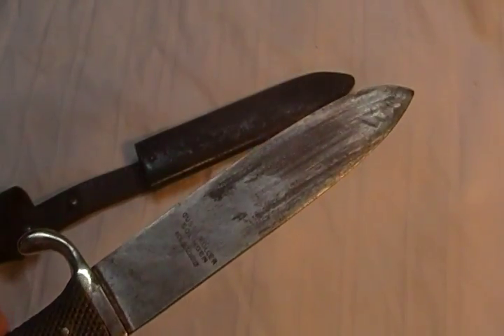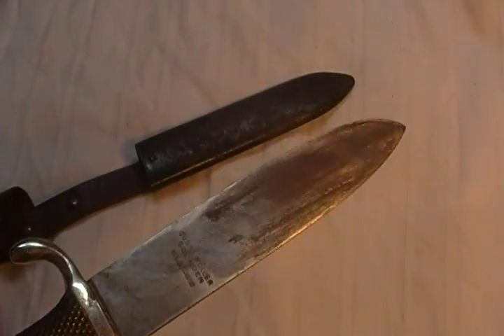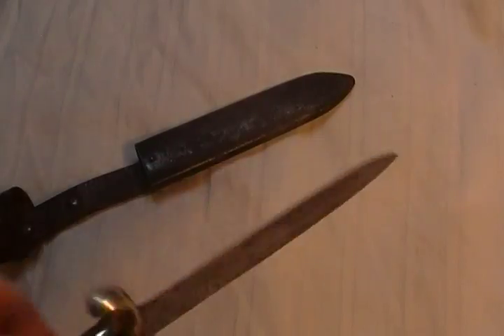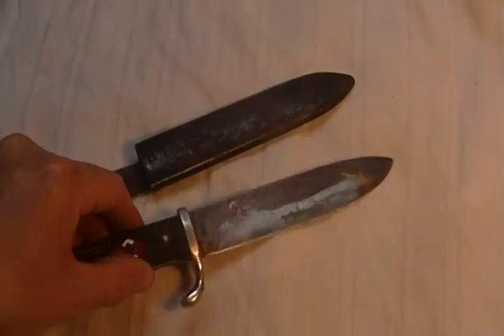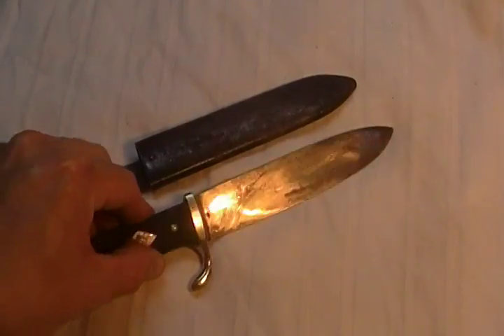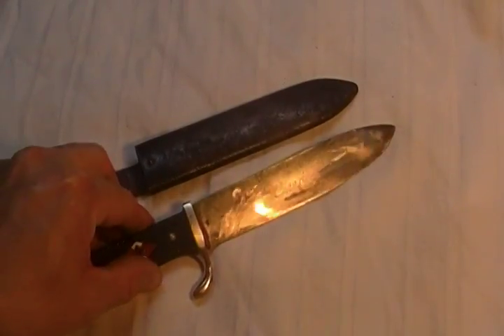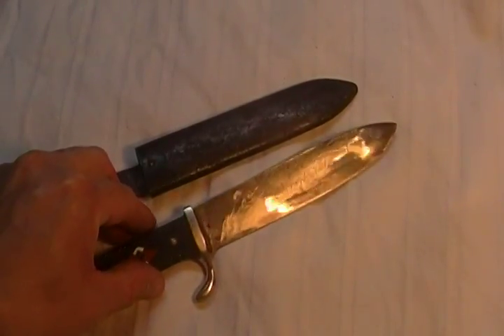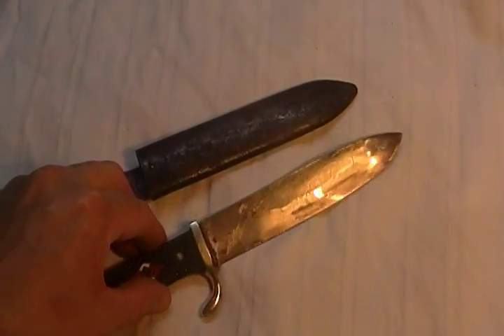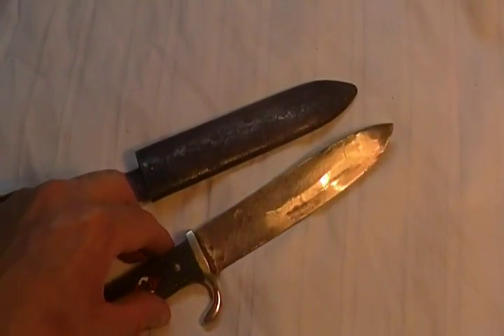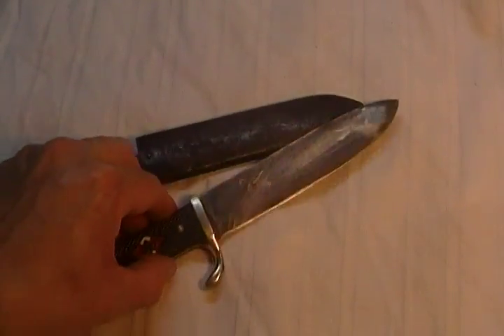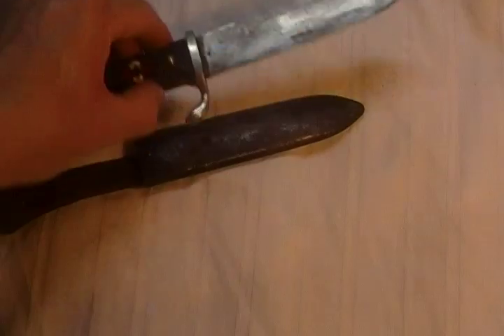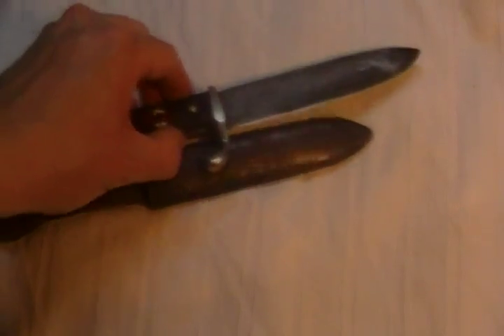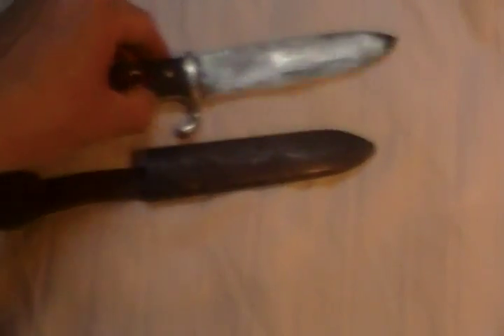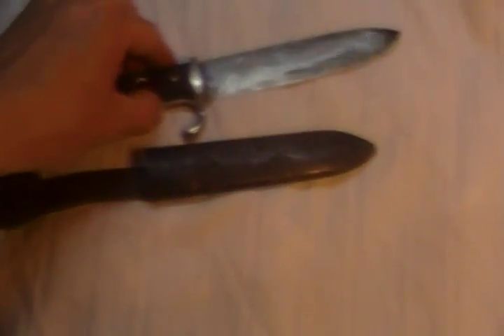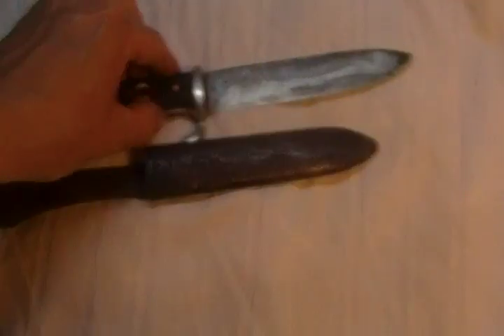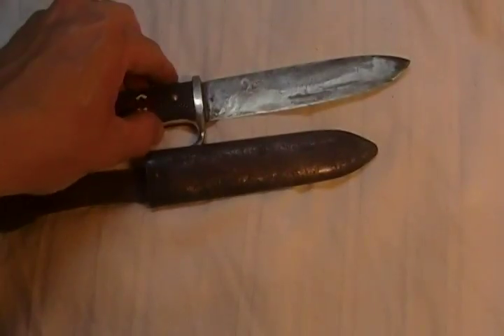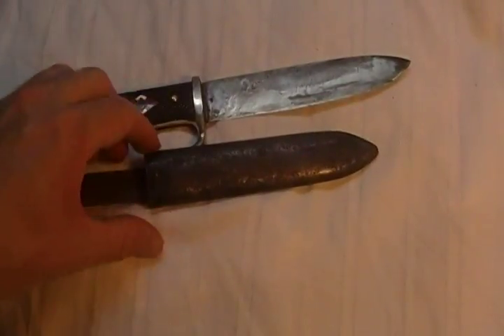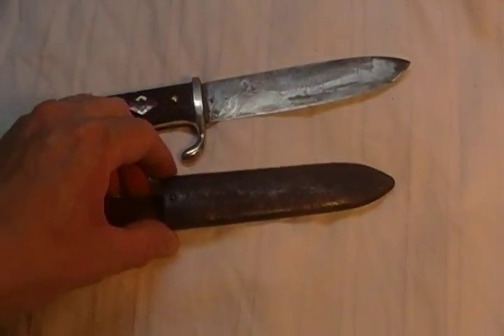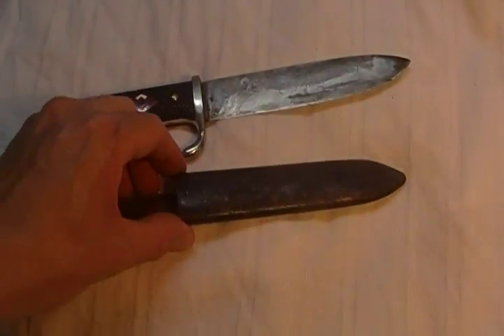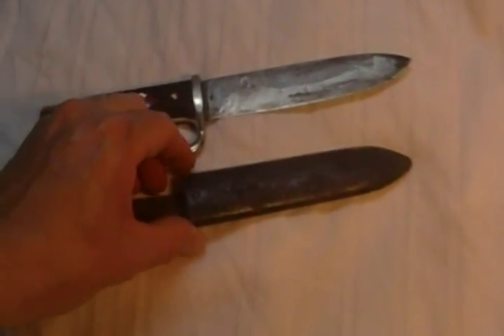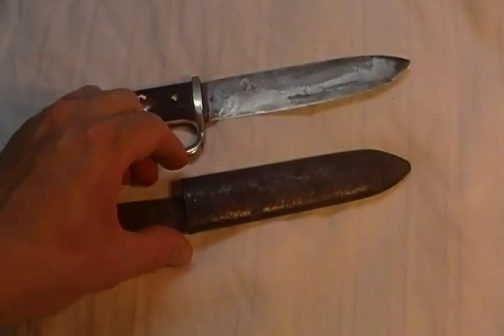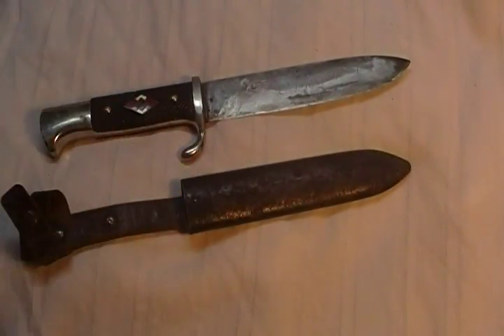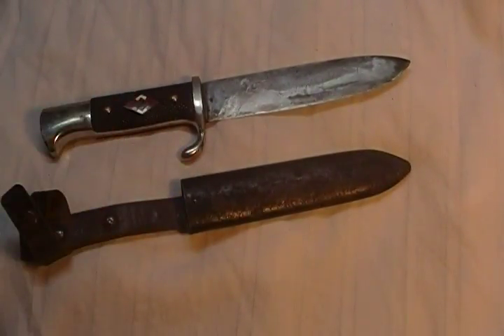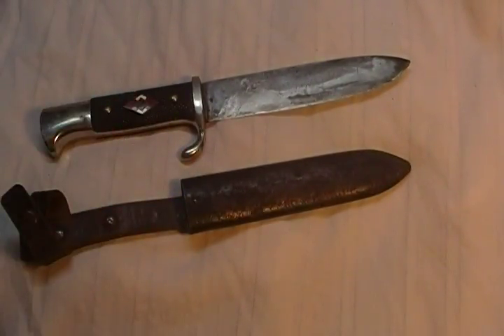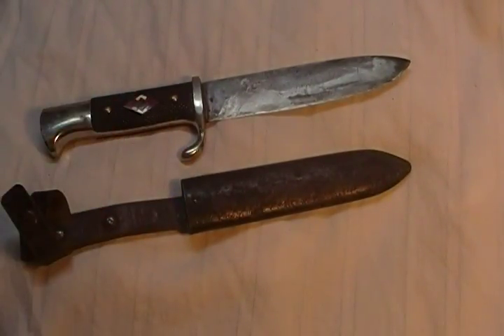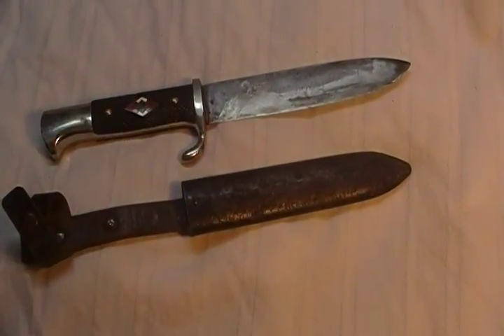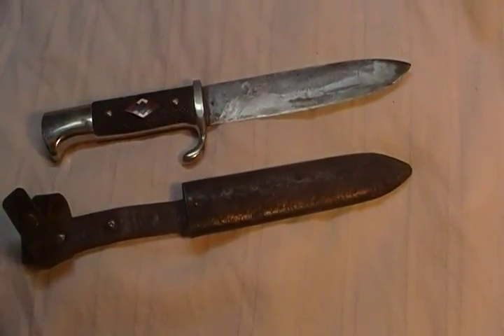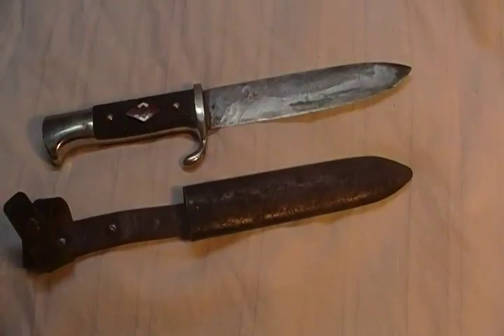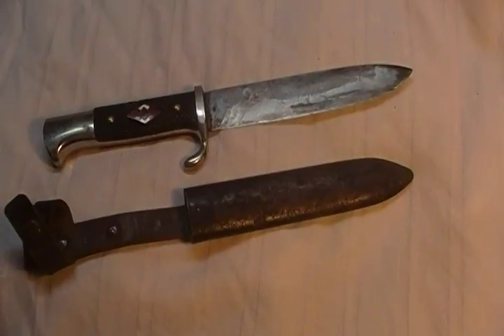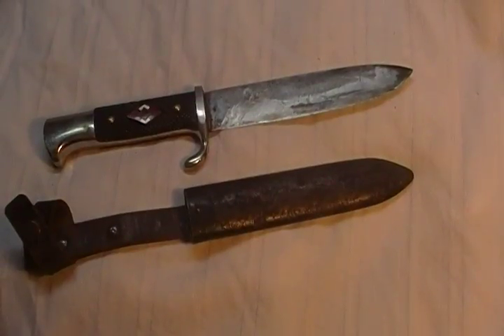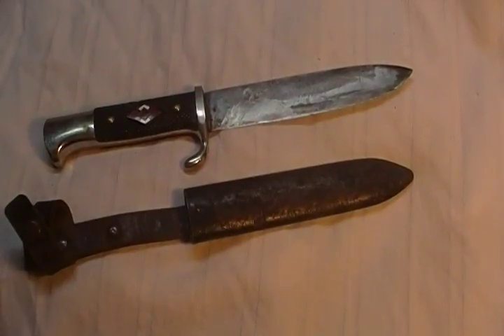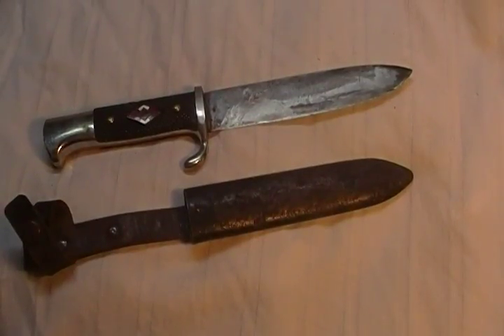Not a scarce knife, but a fairly difficult knife to find in original World War II condition. Hitler Youth knife.